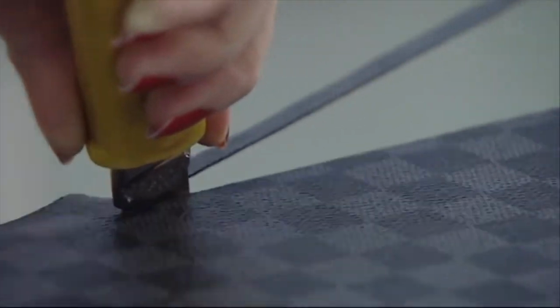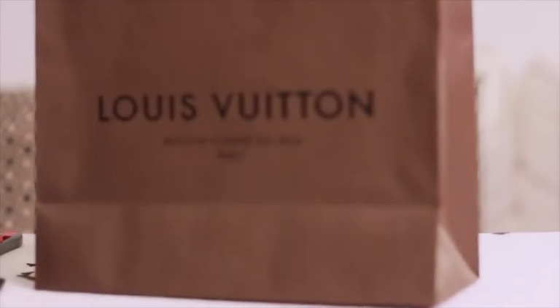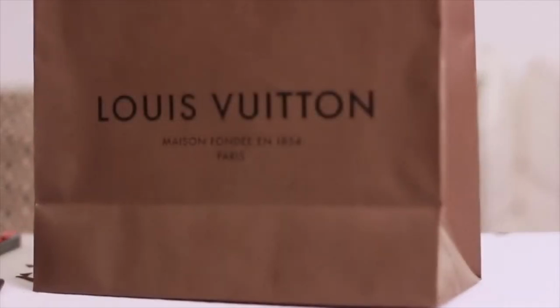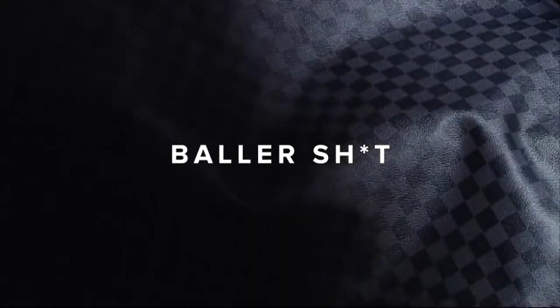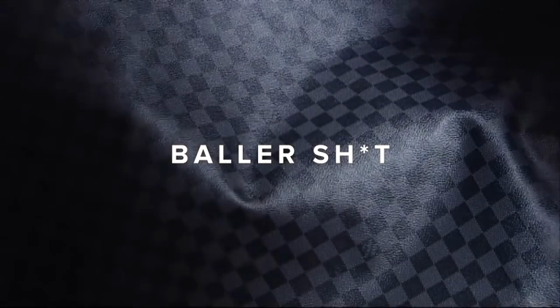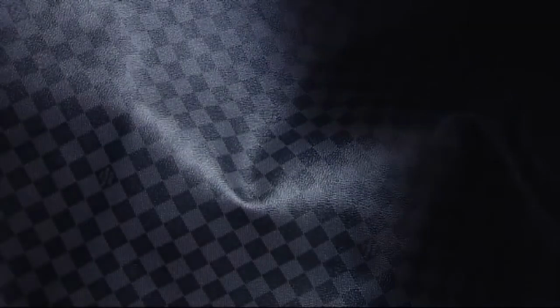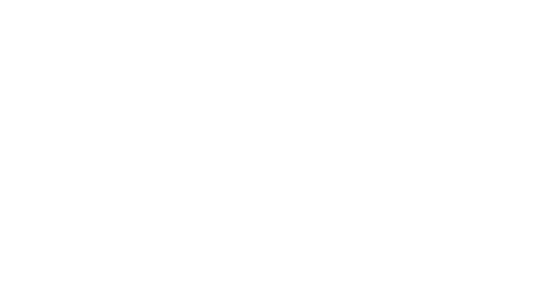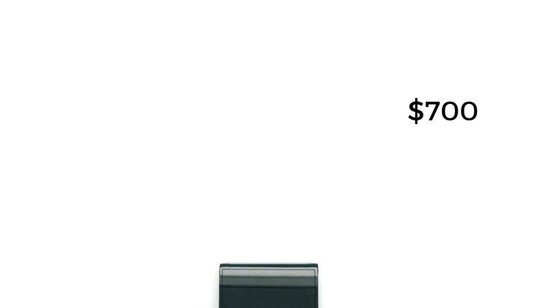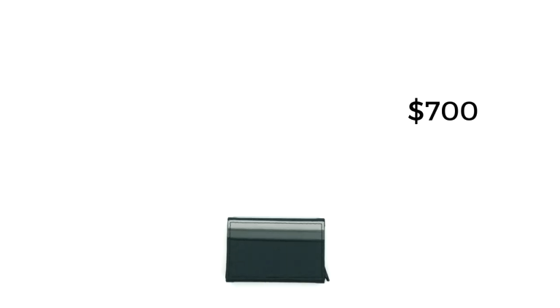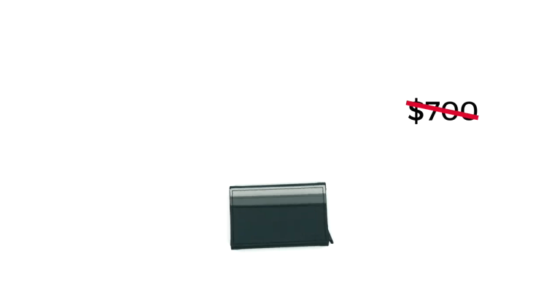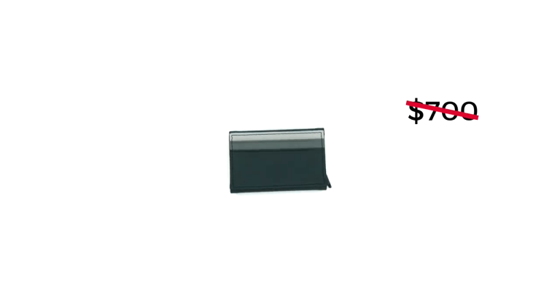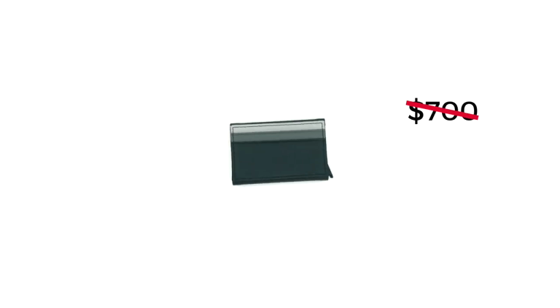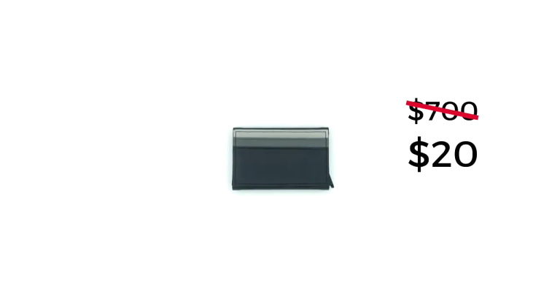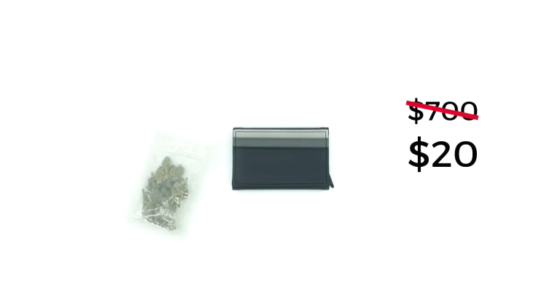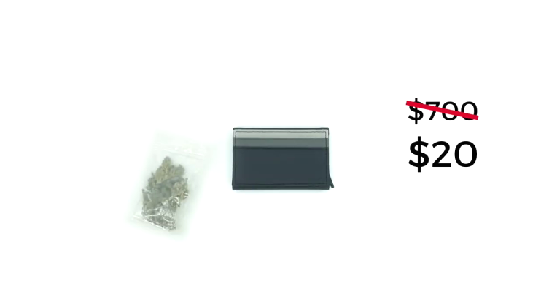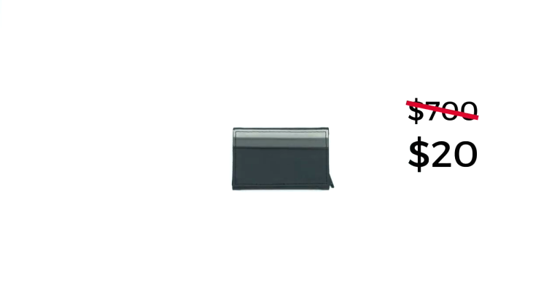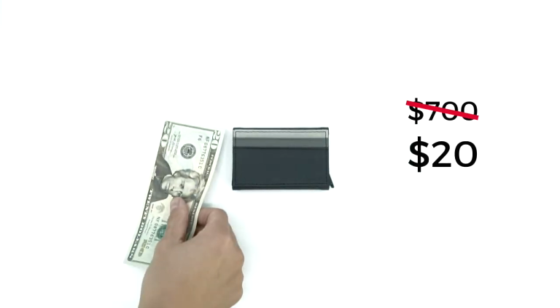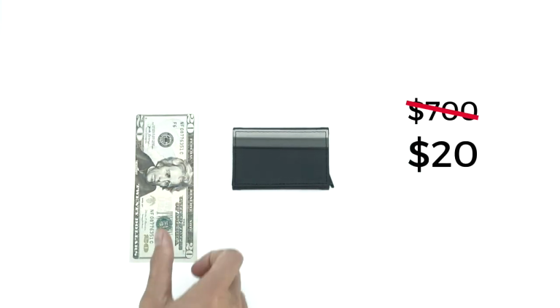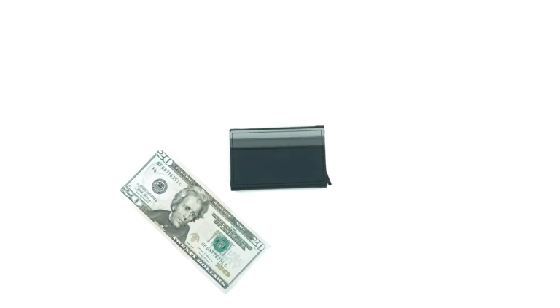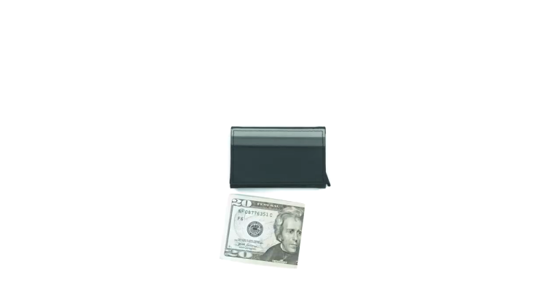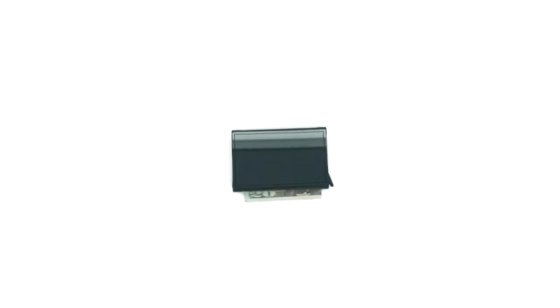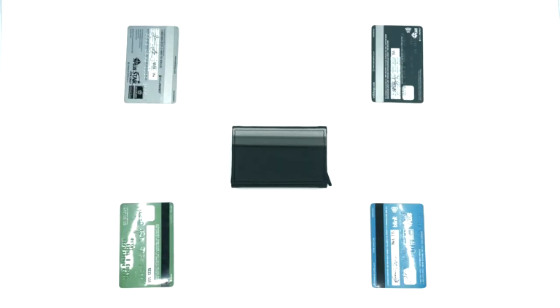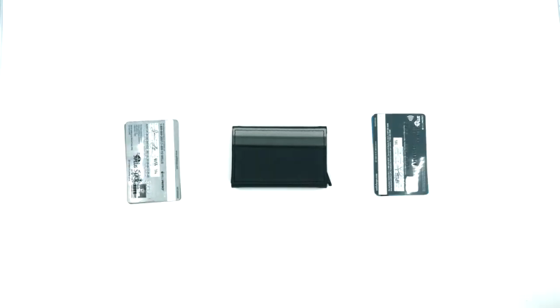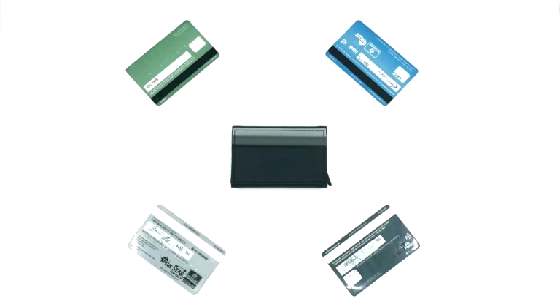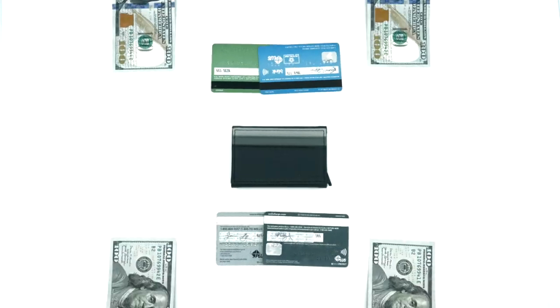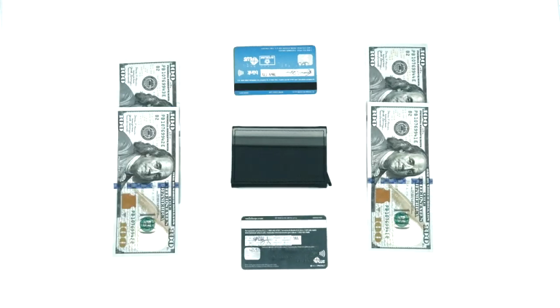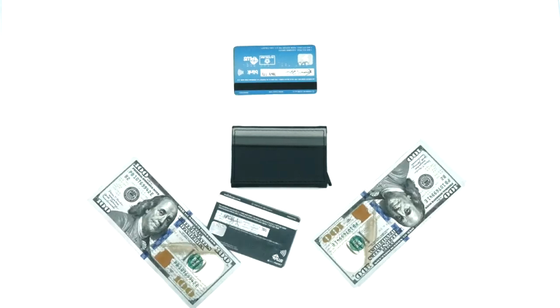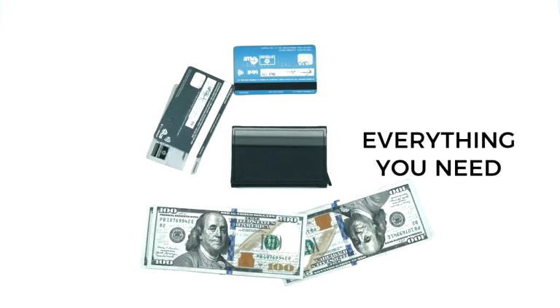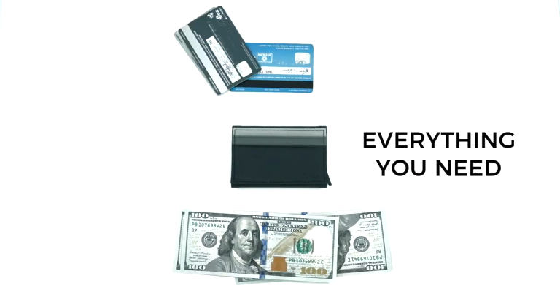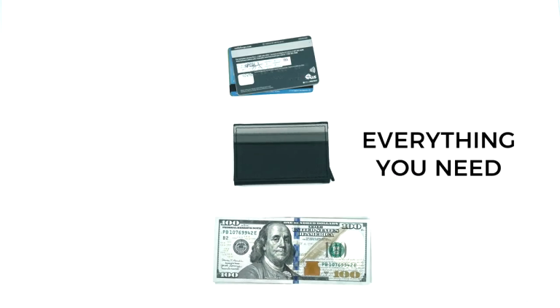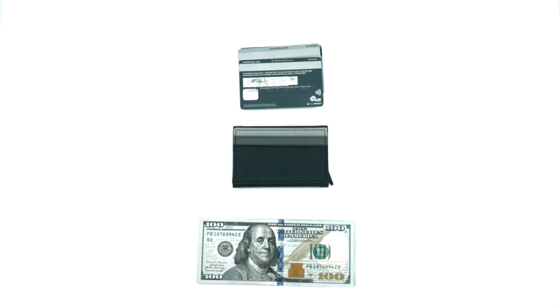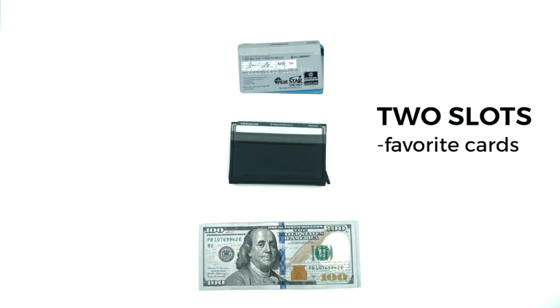You know it's quality, but without the baller price tag — it still only costs a dub. Because a wallet shouldn't cost more than what's carried inside of it; that's just silly.